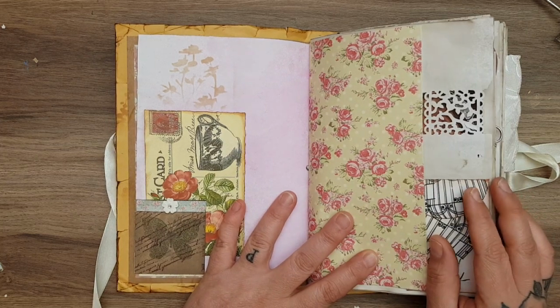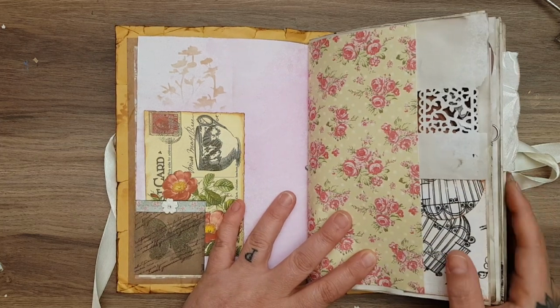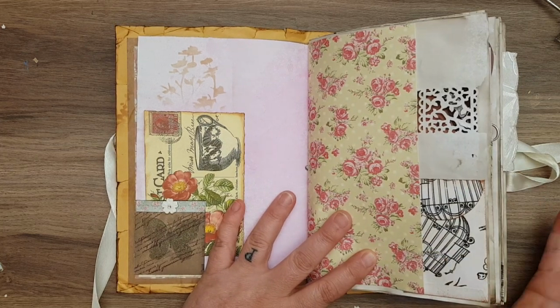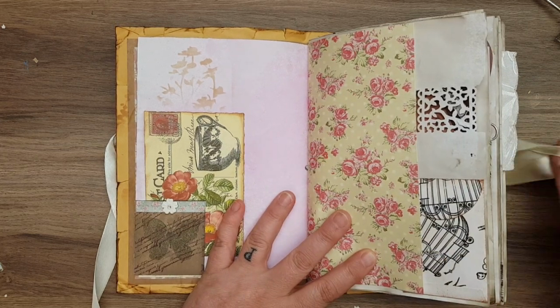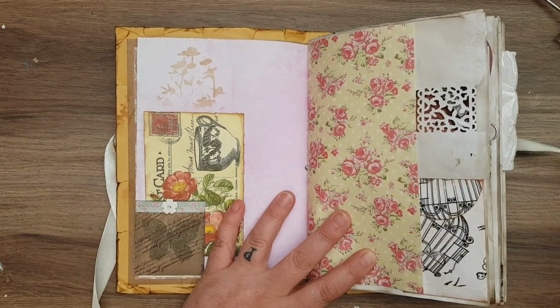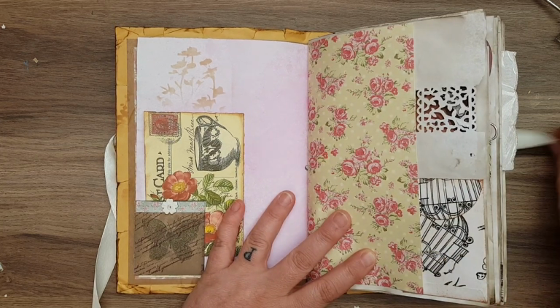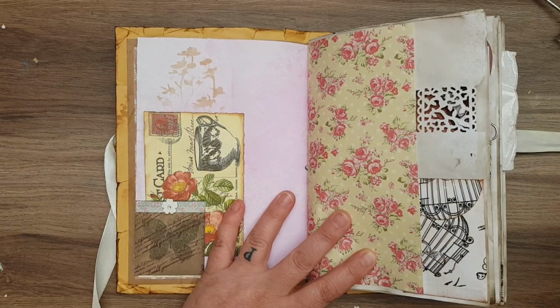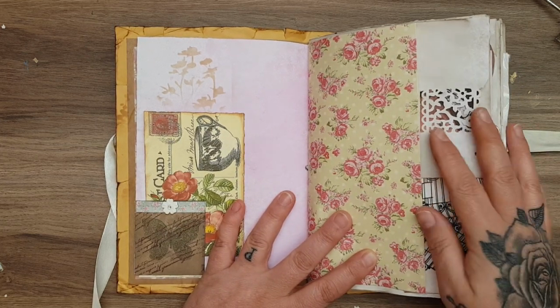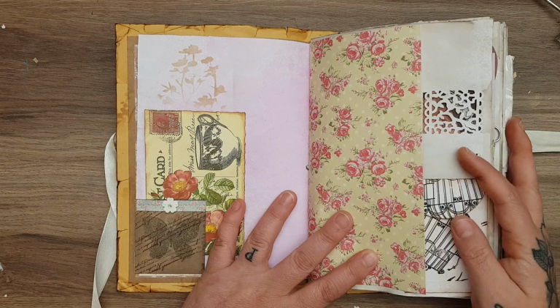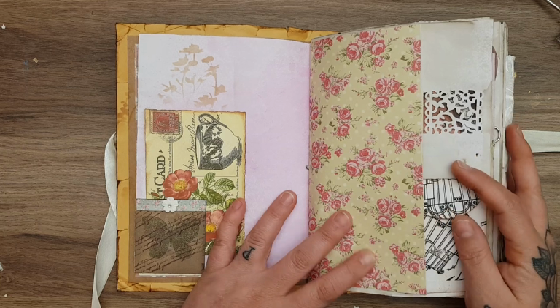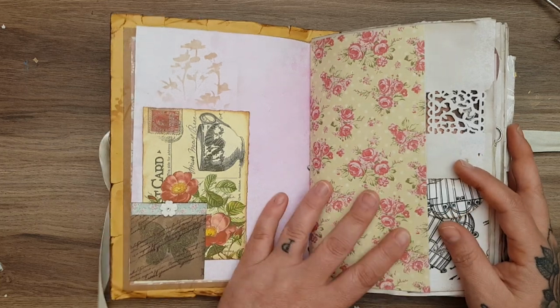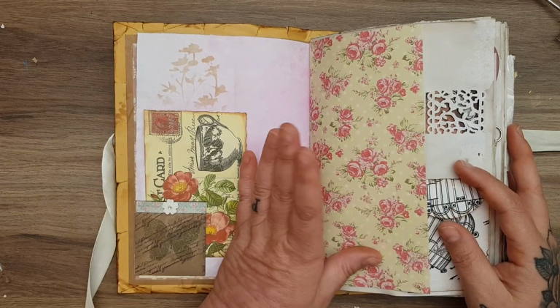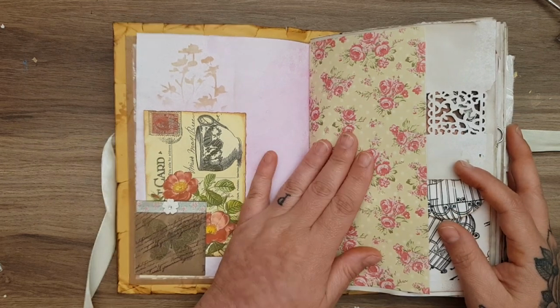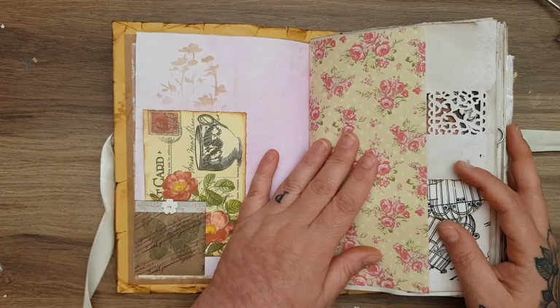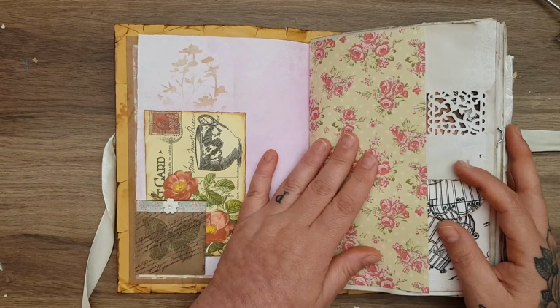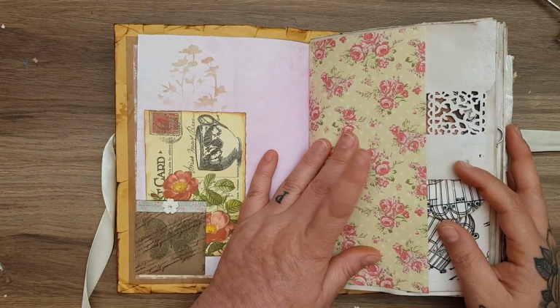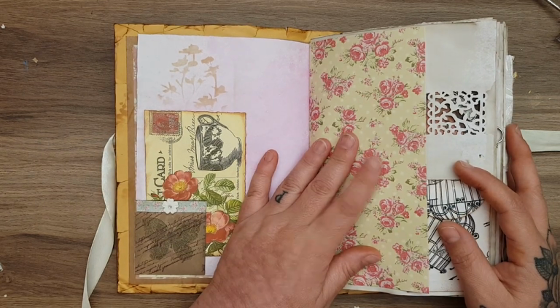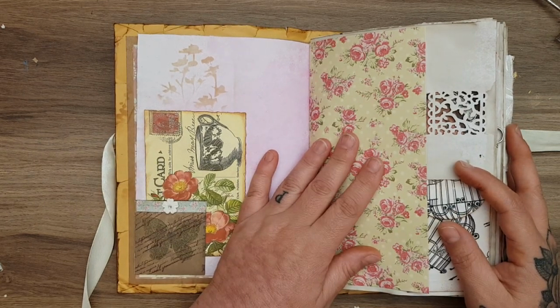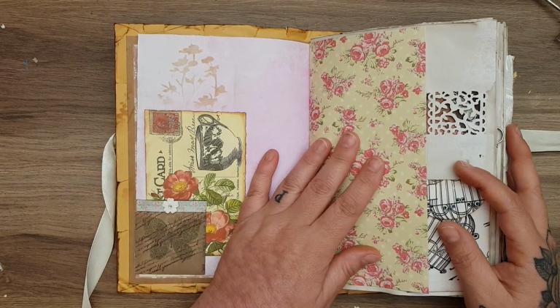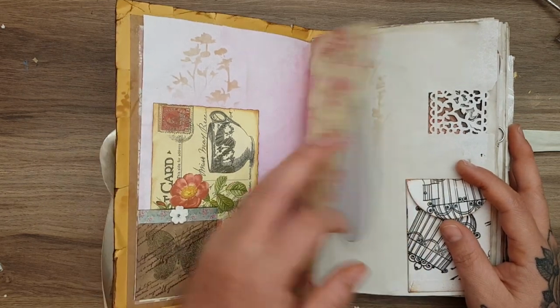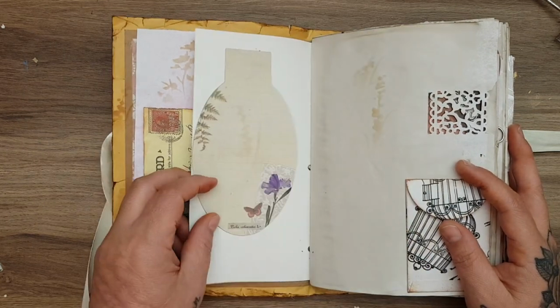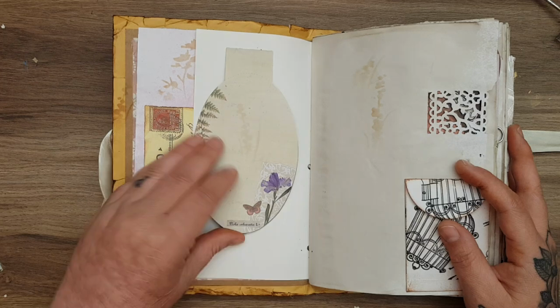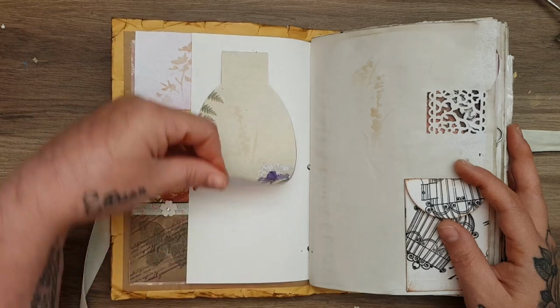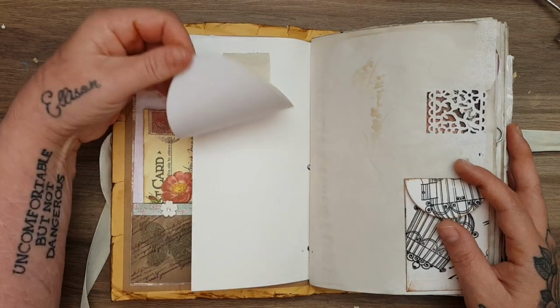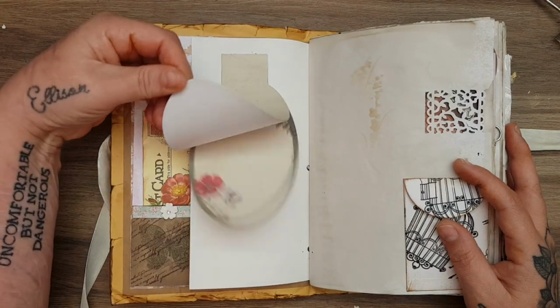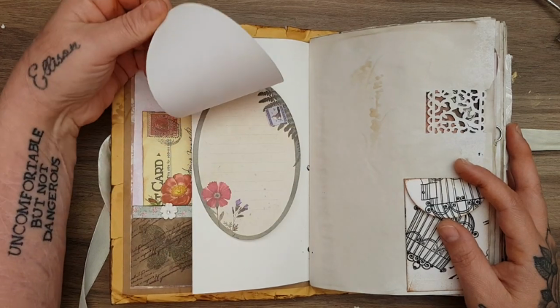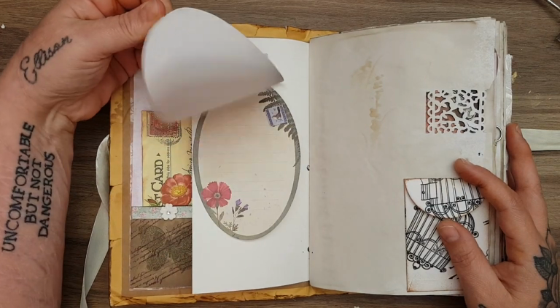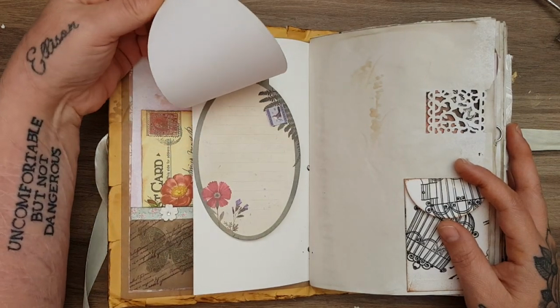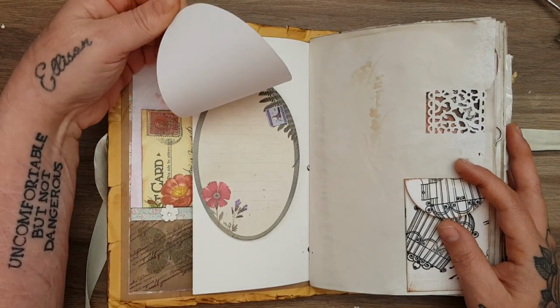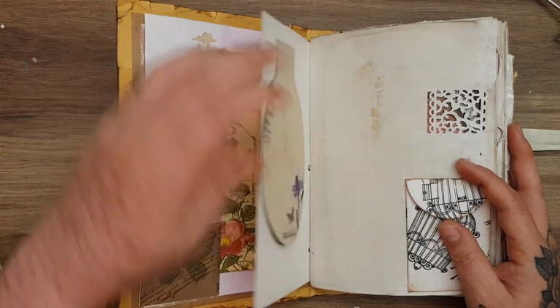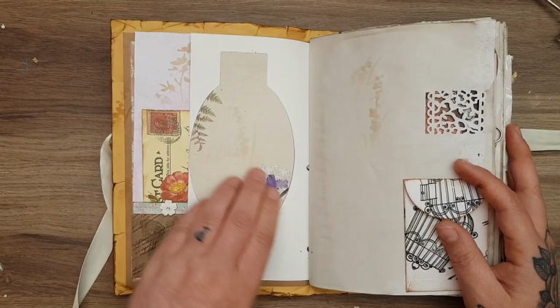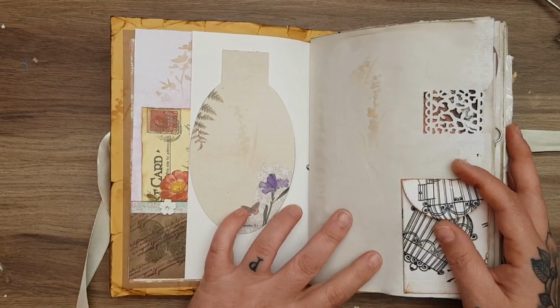There'll be bits you'll notice that people have sent to me. So yeah — Paris paper, Sweet Paris paper. Then I put in these Dovecraft notelets on this side.